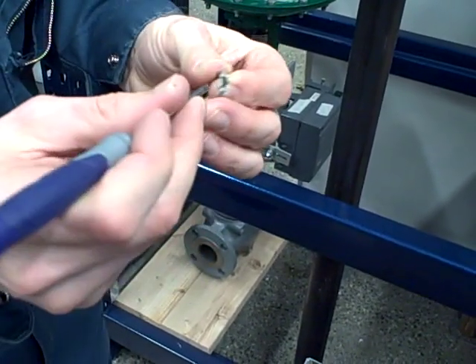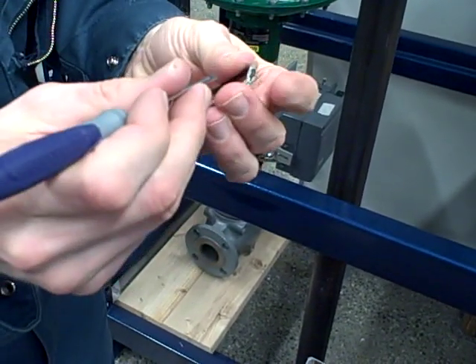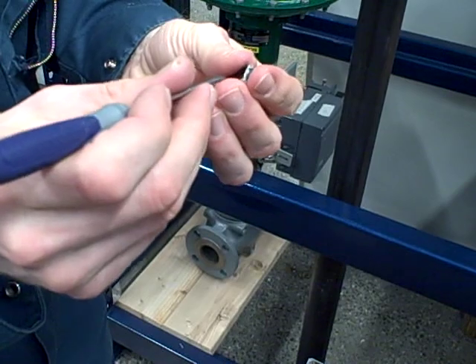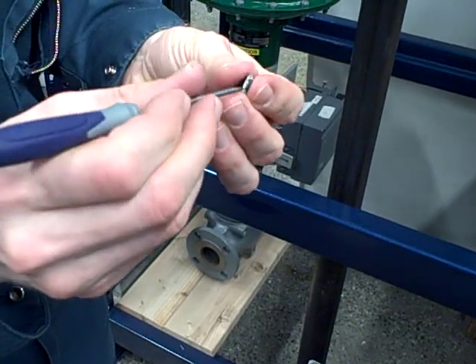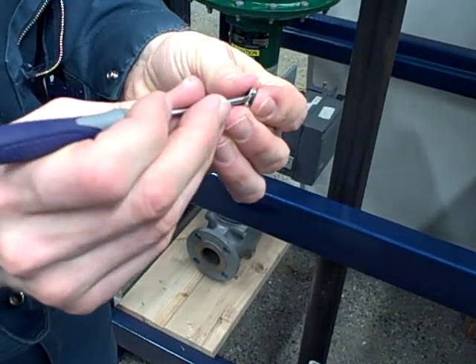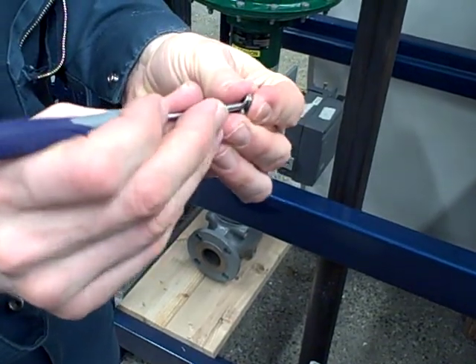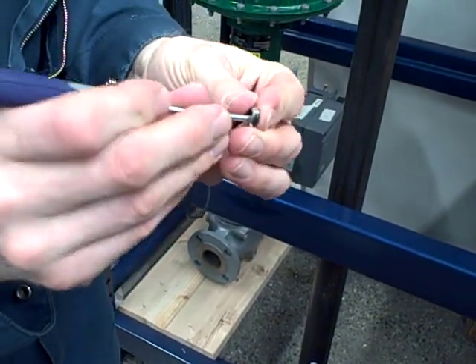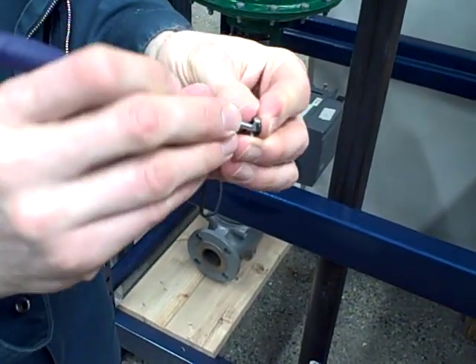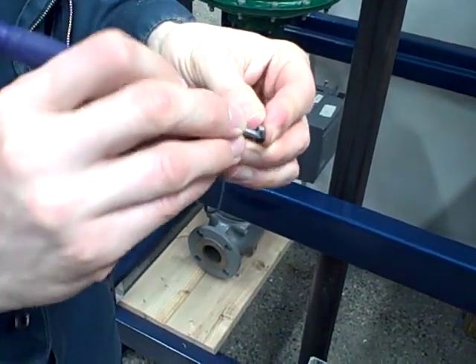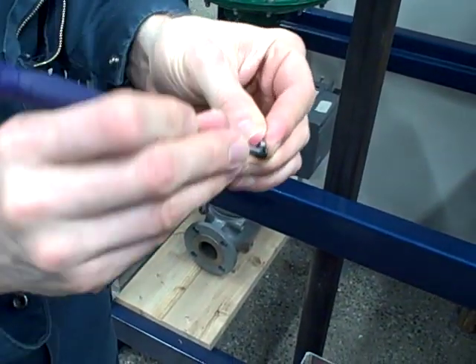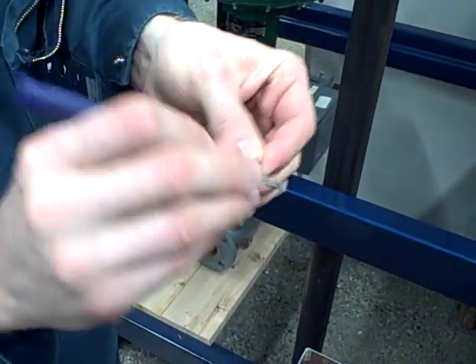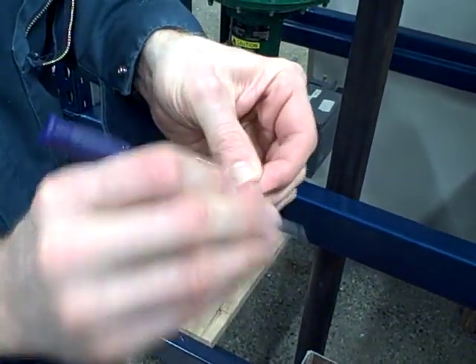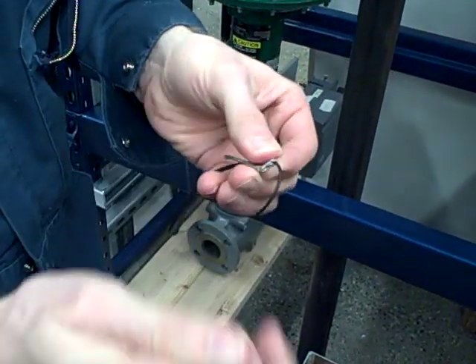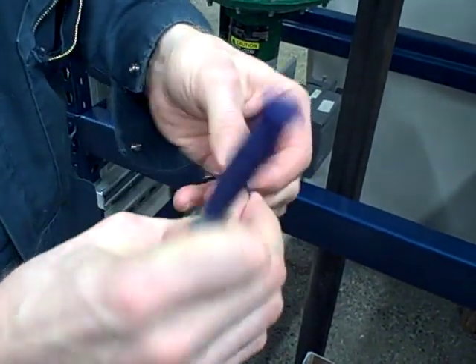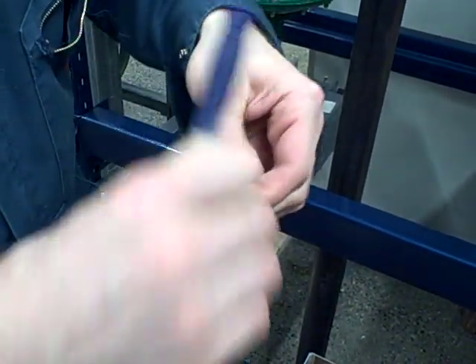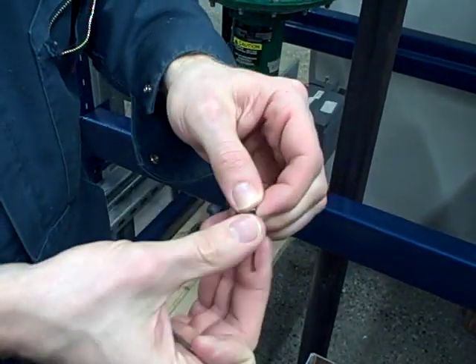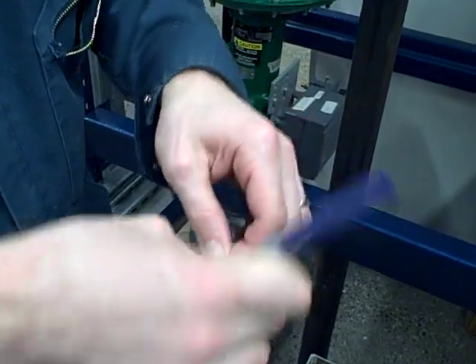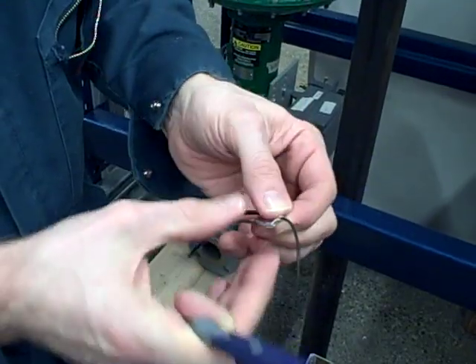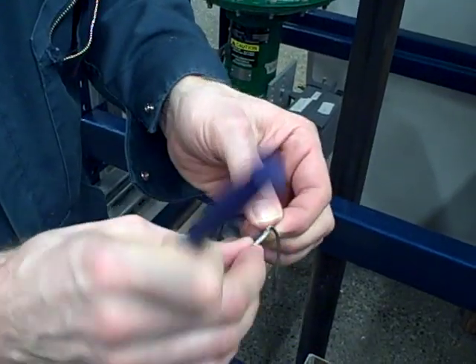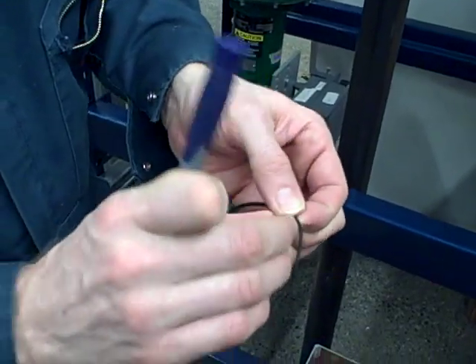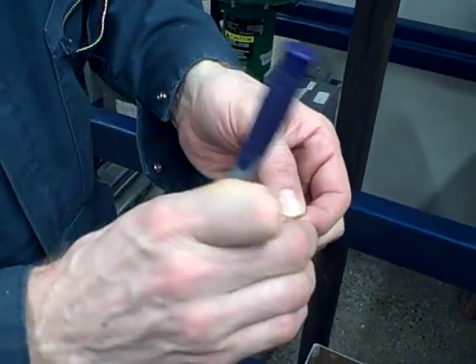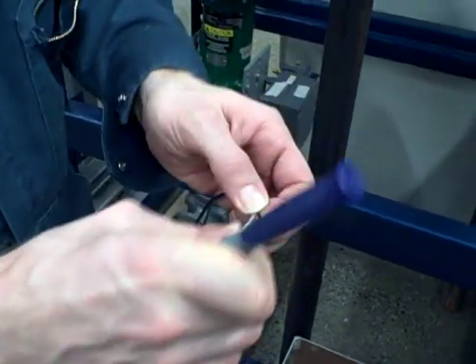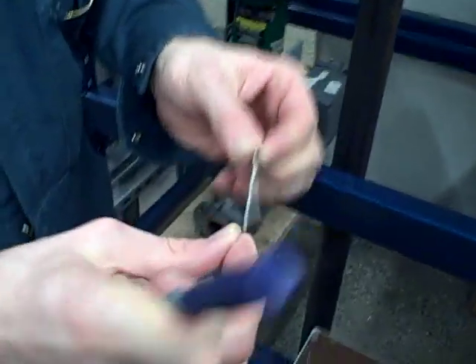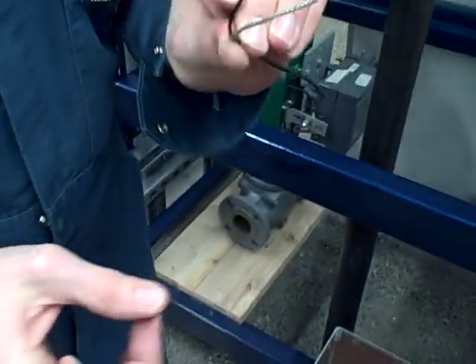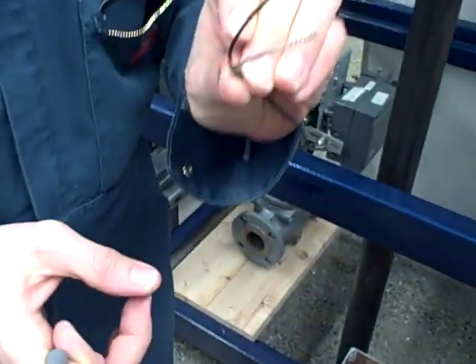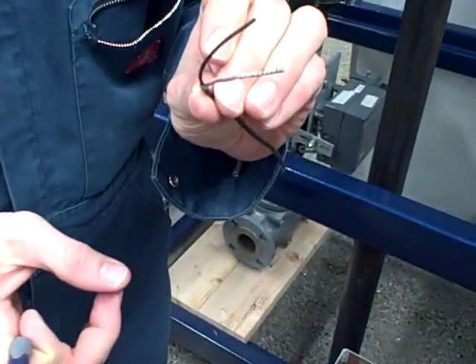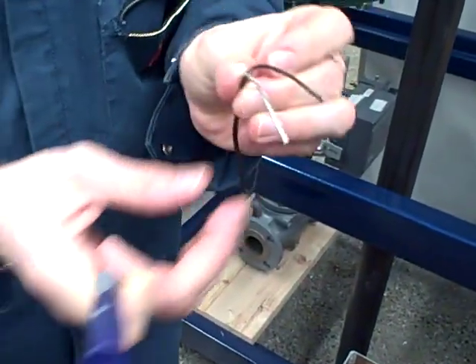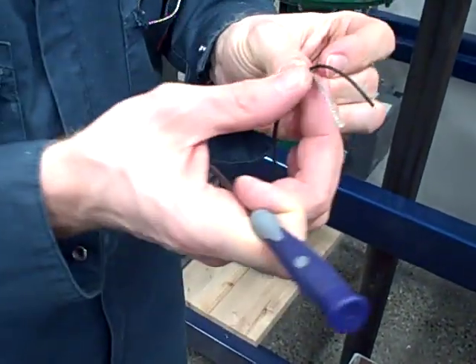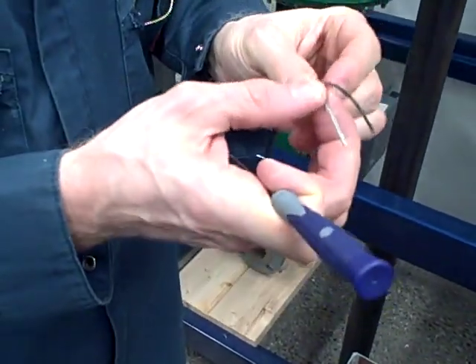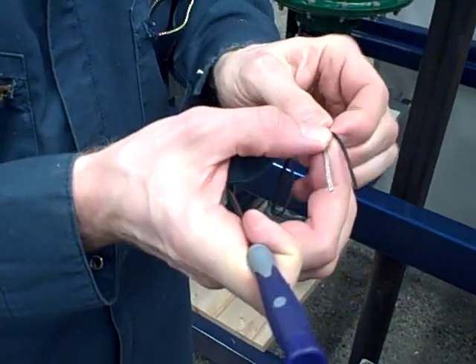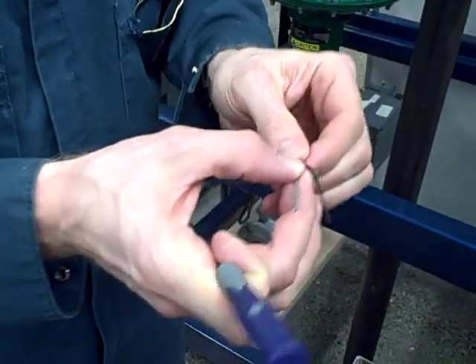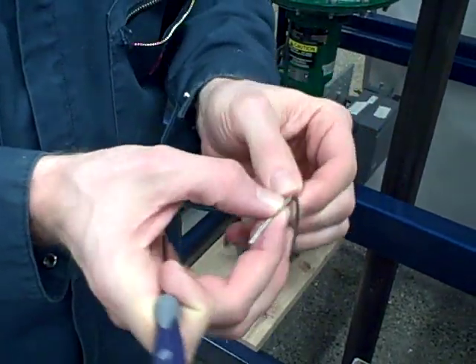Then what I'm going to do is put the screwdriver under here and peel that out. Watch what happens — I have not broken the braids at all. They aren't frayed. Isn't that a cool trick?